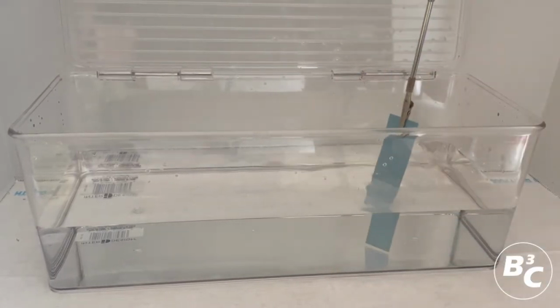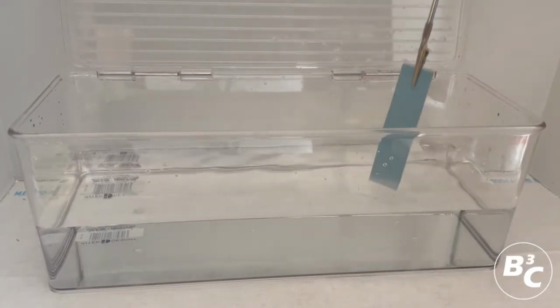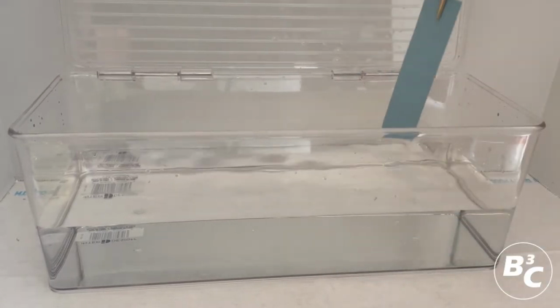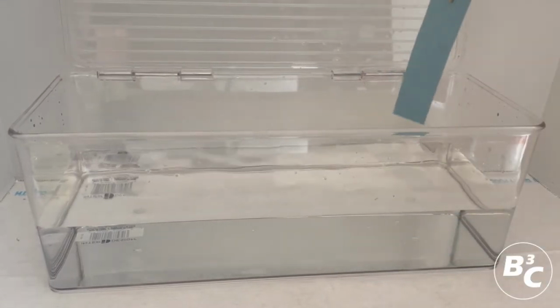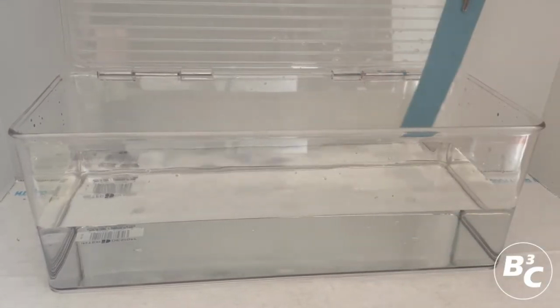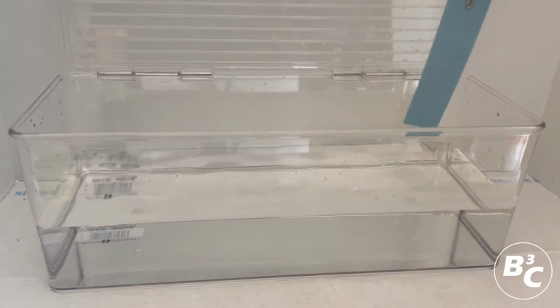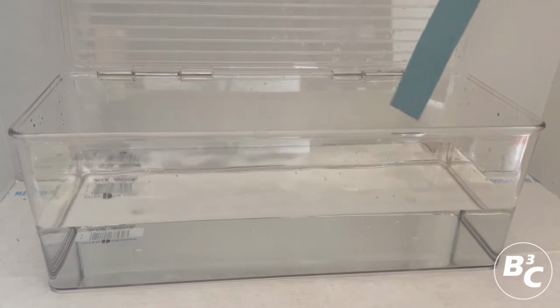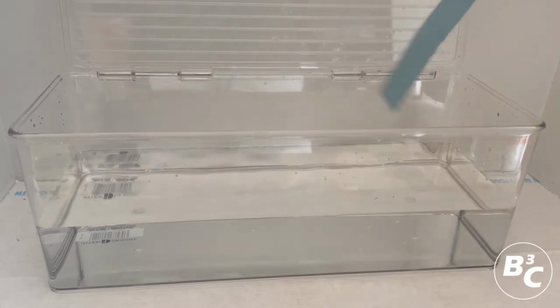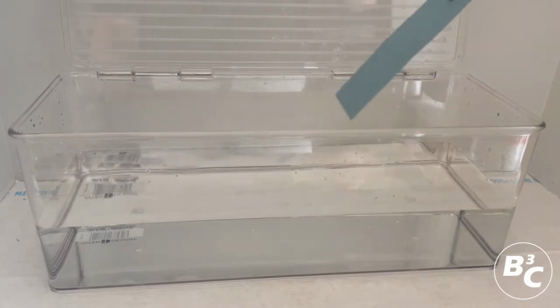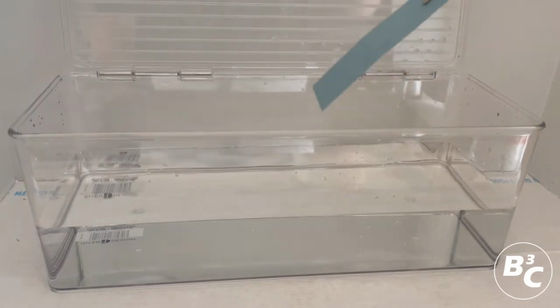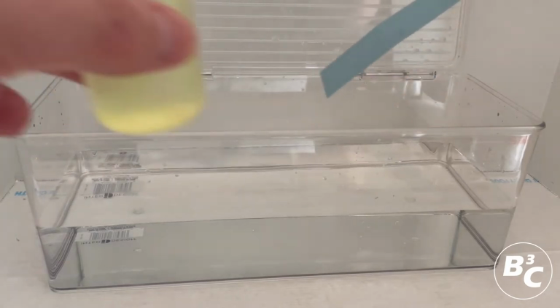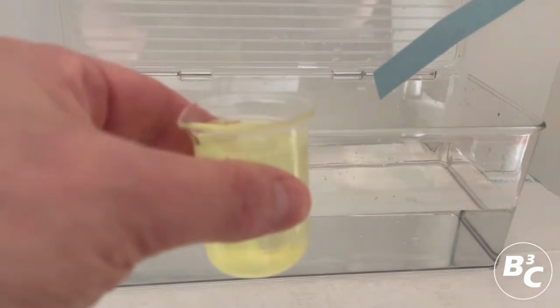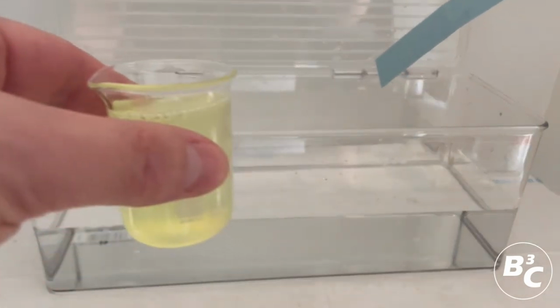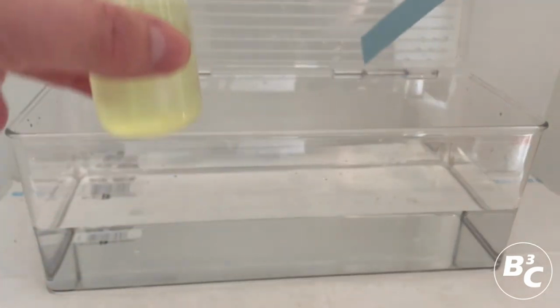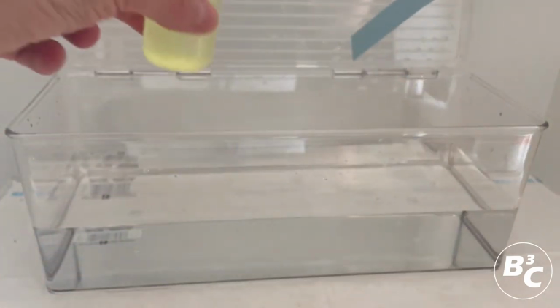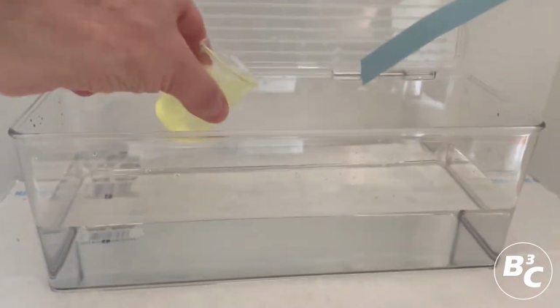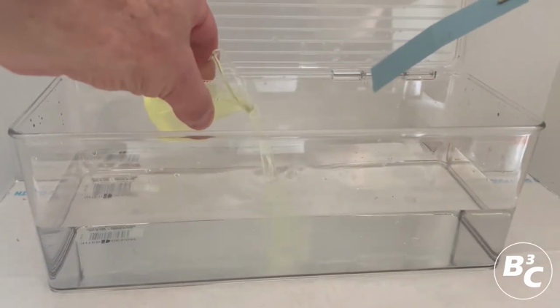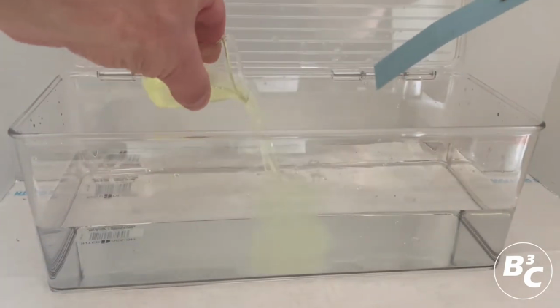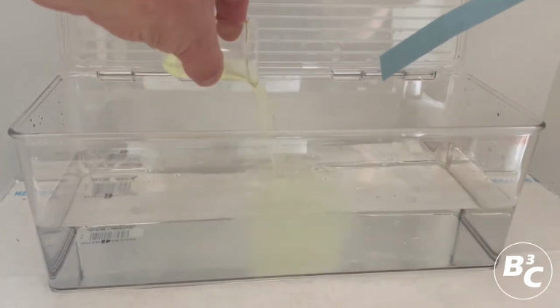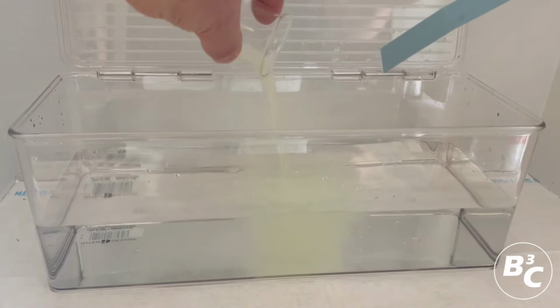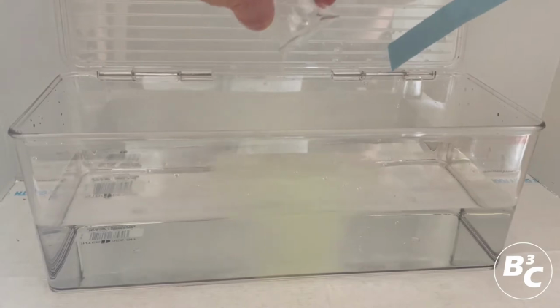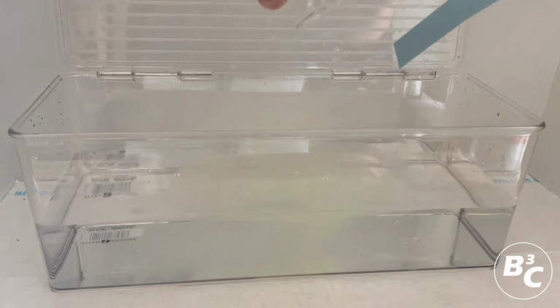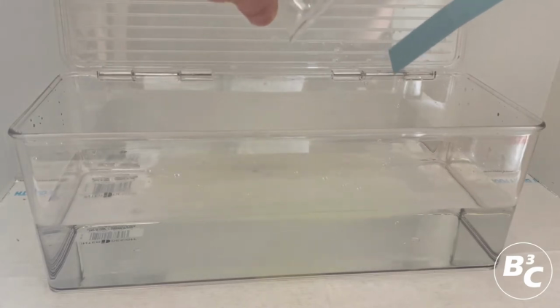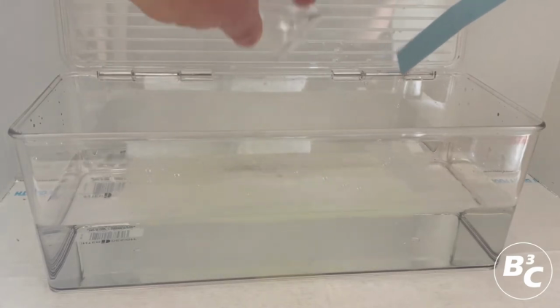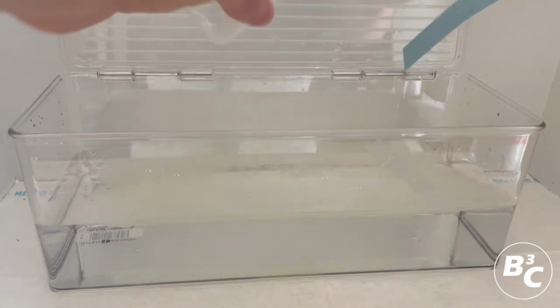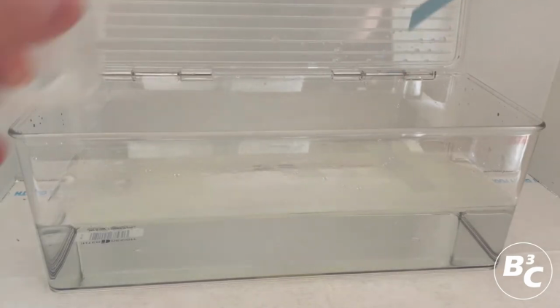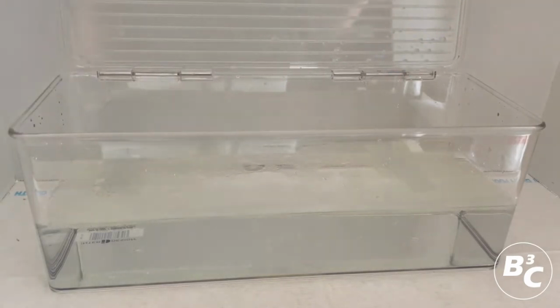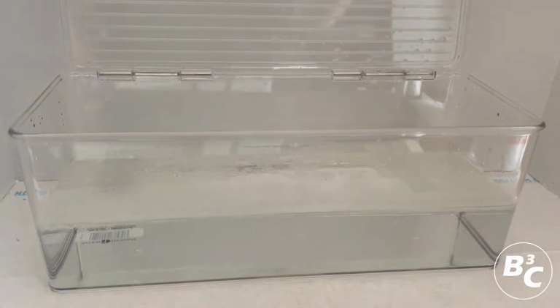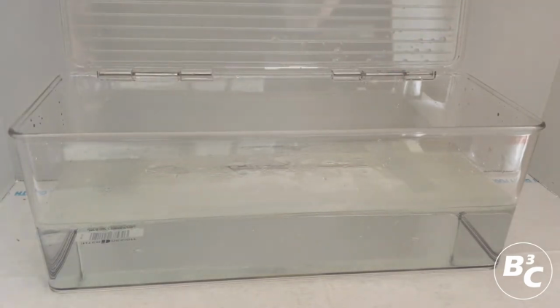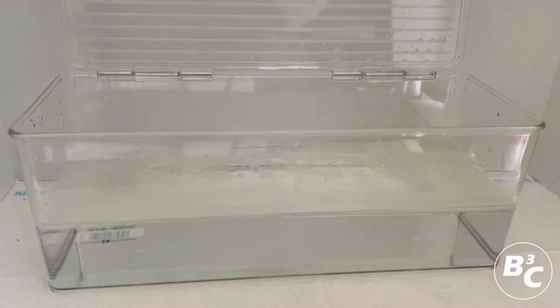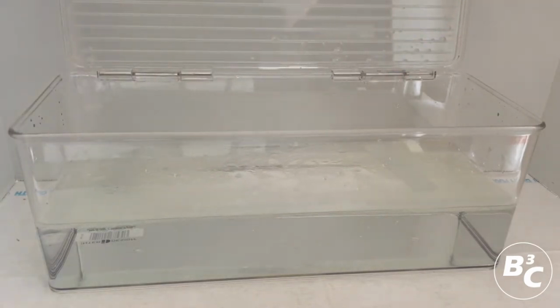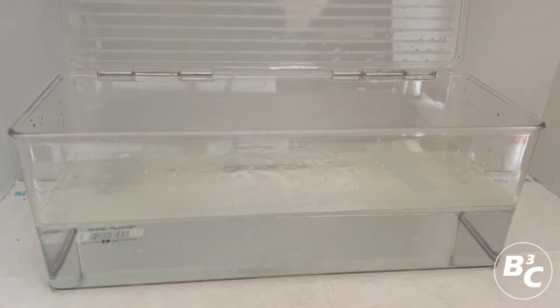B3C's new Oil Lock works instantly to absorb and solidify oil and other hydrocarbons. In this demo, we use our new hydrocarbon detection test to show there are no hydrocarbons in this water.